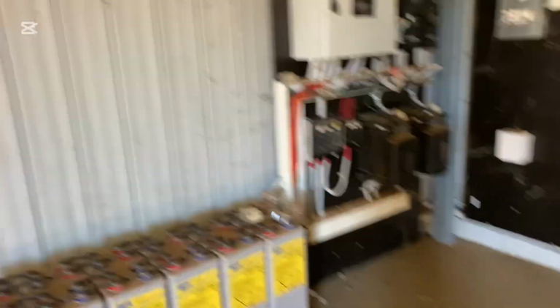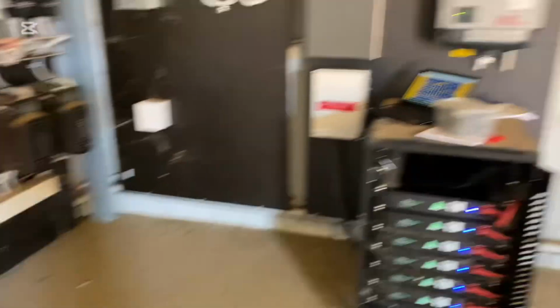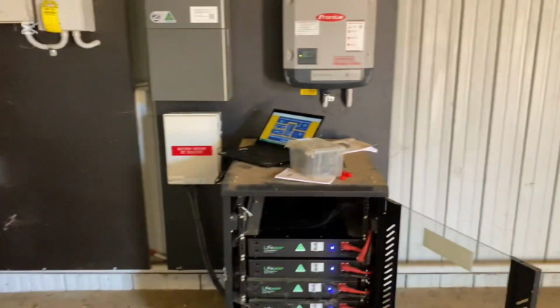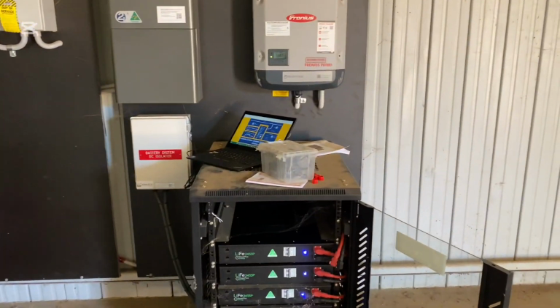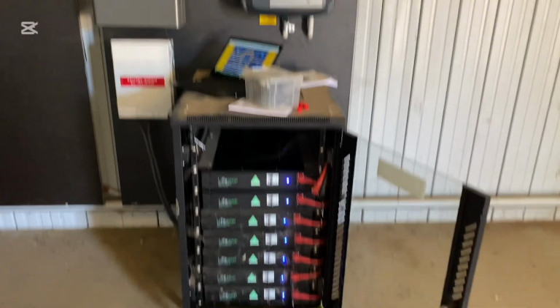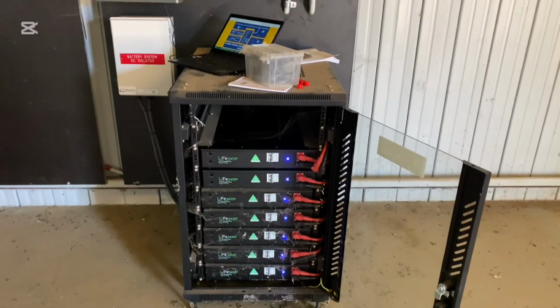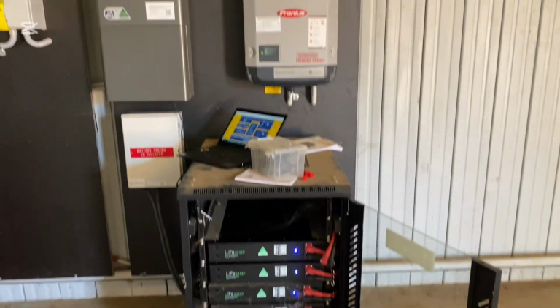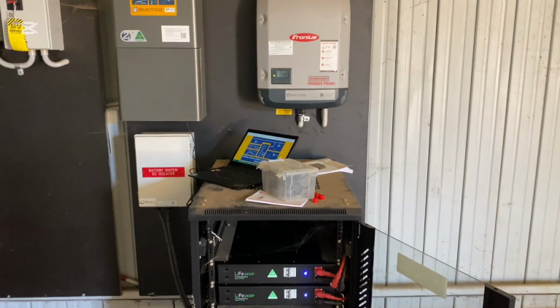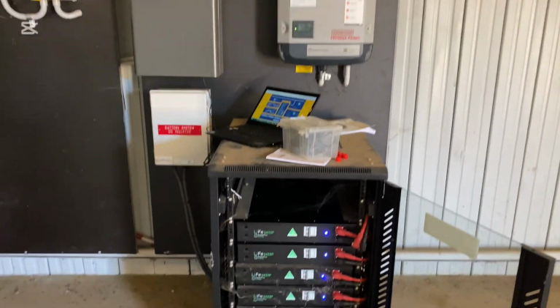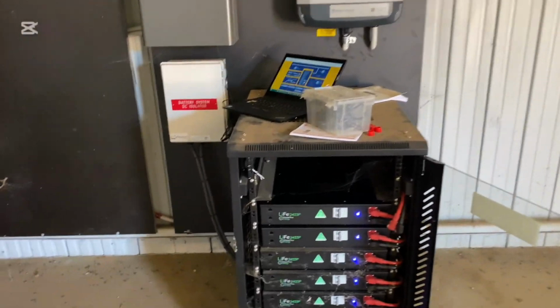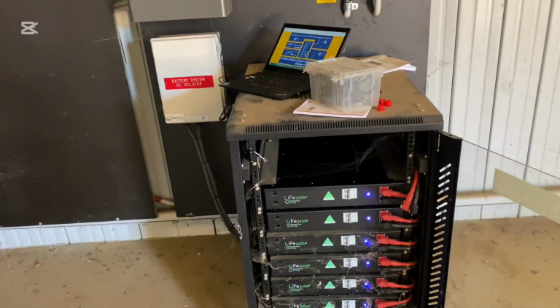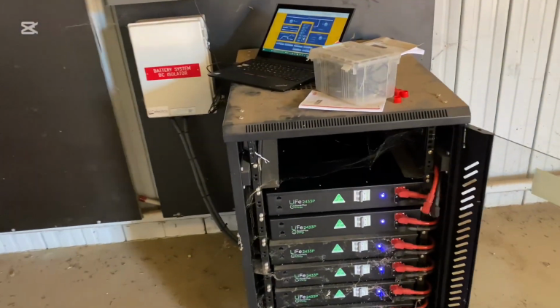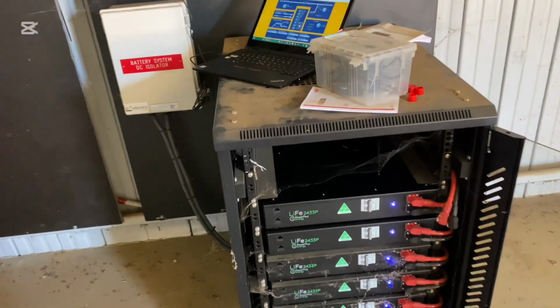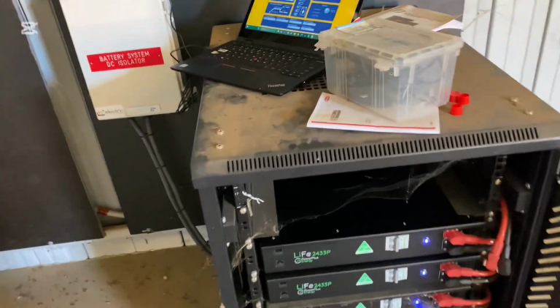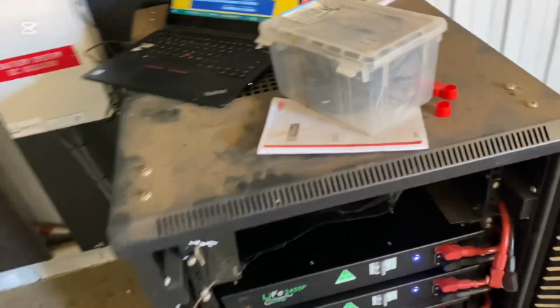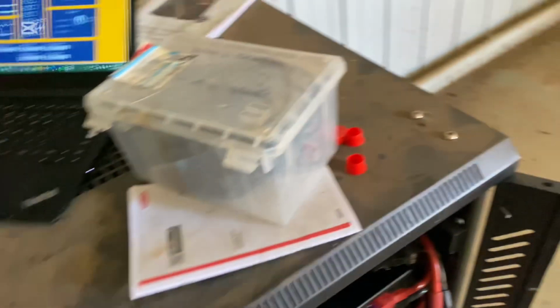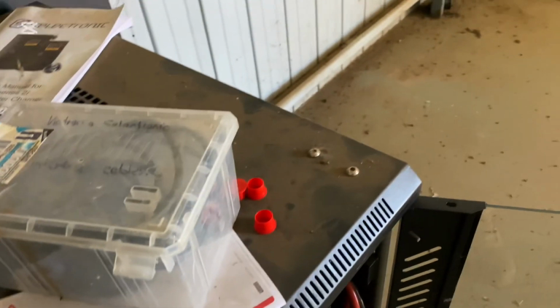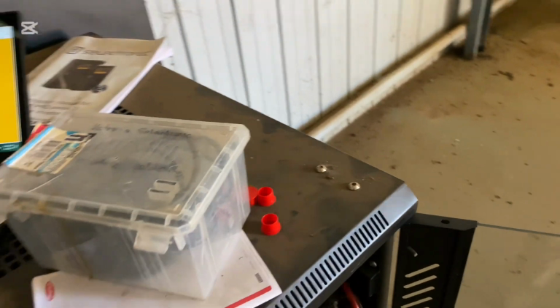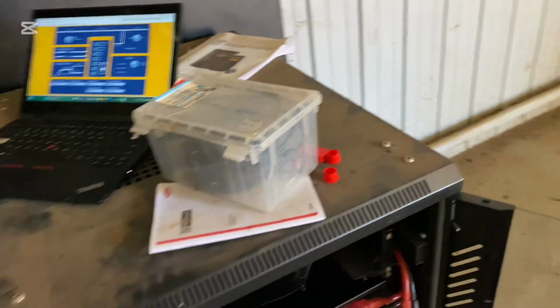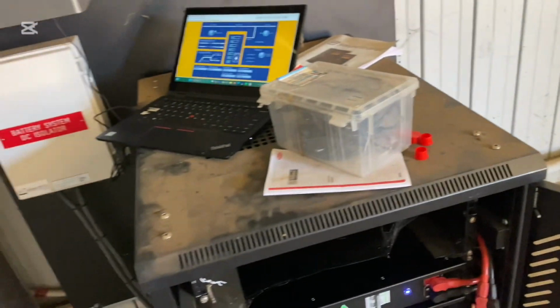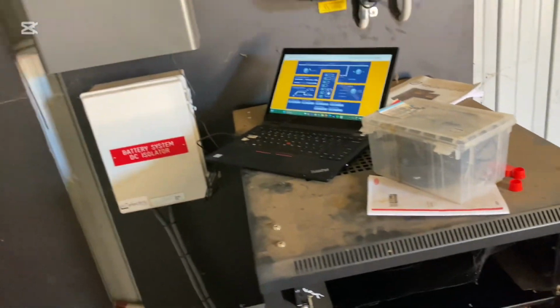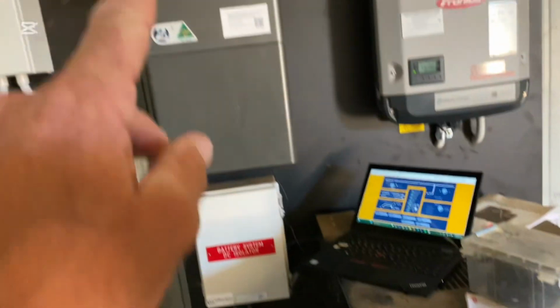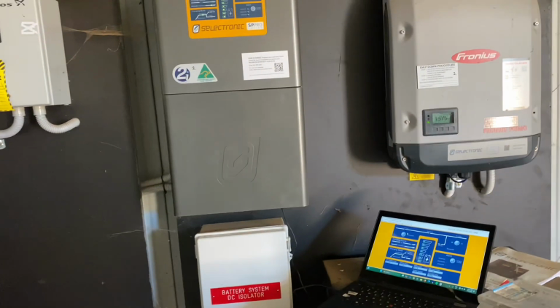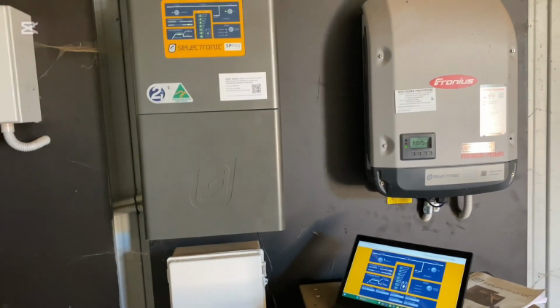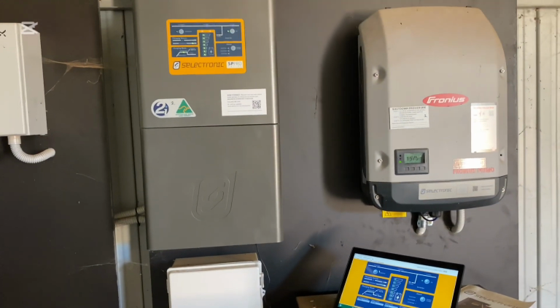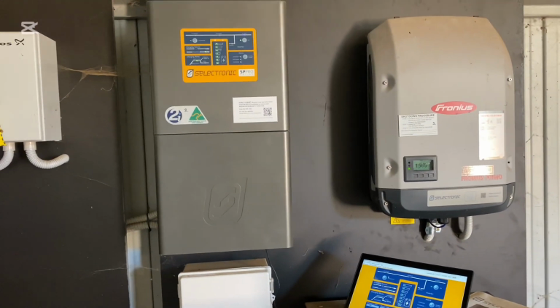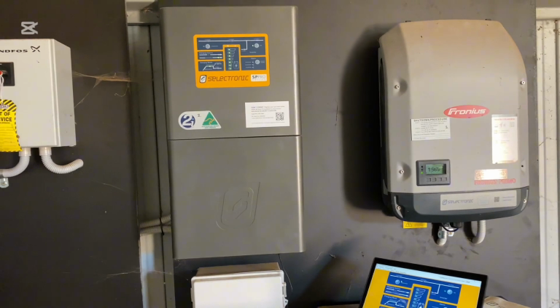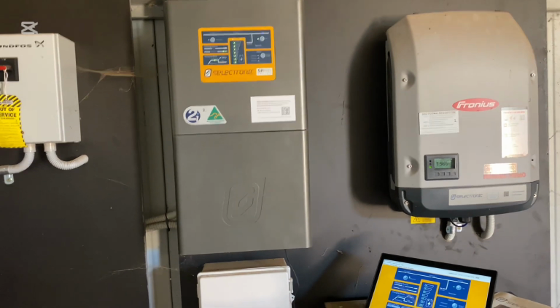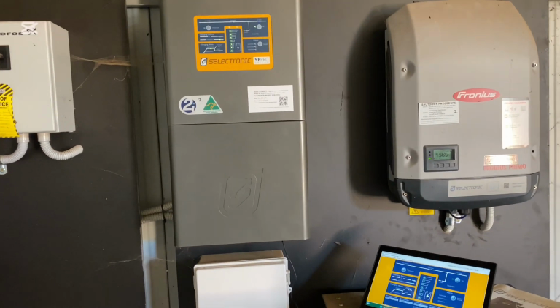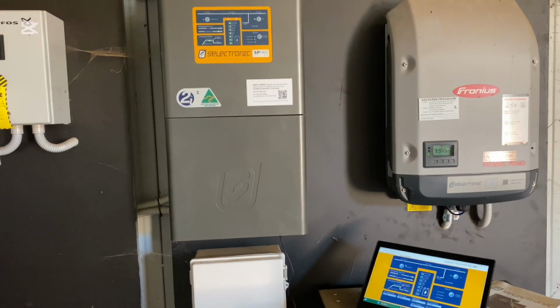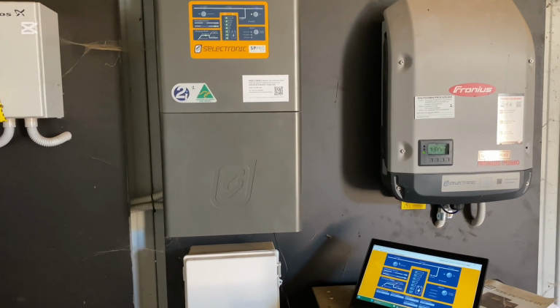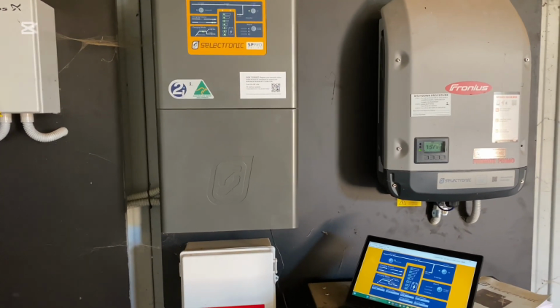So at some stage all that has been replaced with just that. That's how easy it is — slot the batteries in, plug them in, turn them on, tell the inverter it's got more battery storage capacity, and away you go. Cheers.